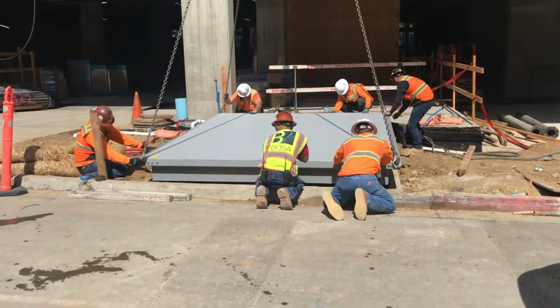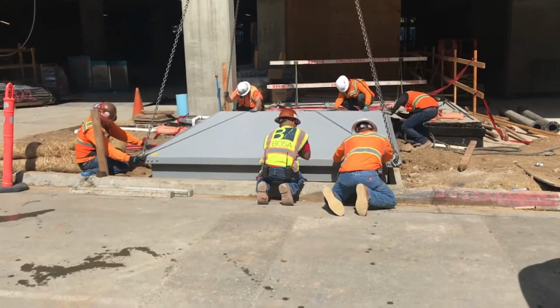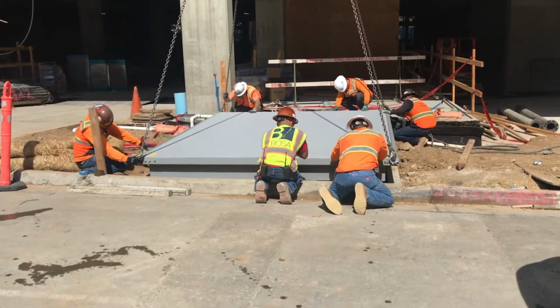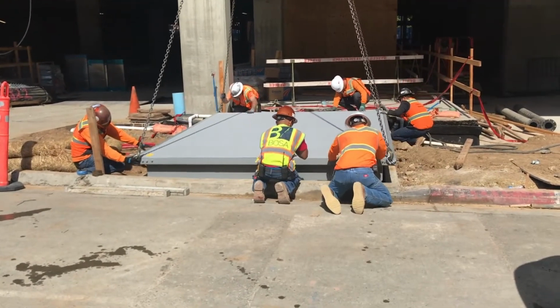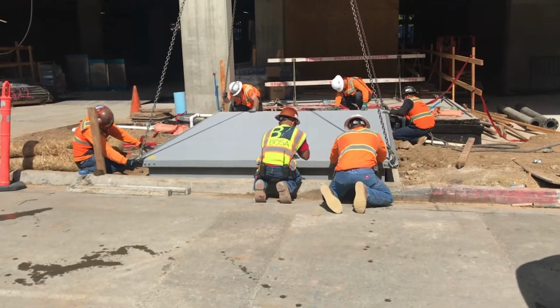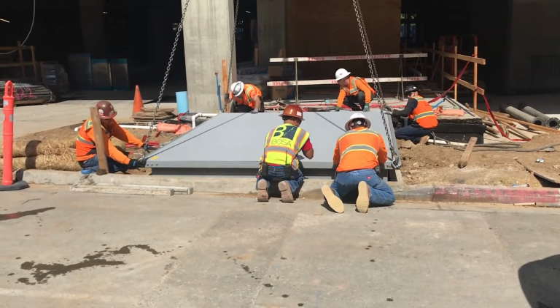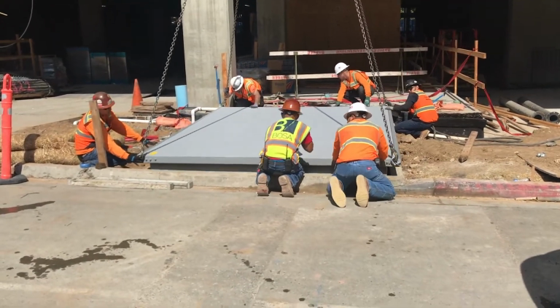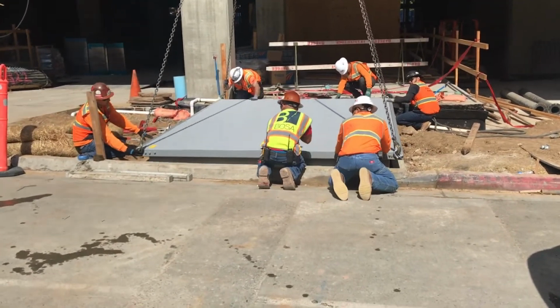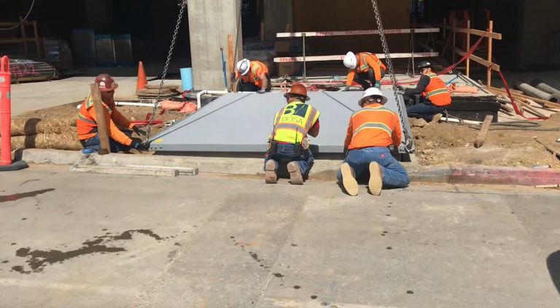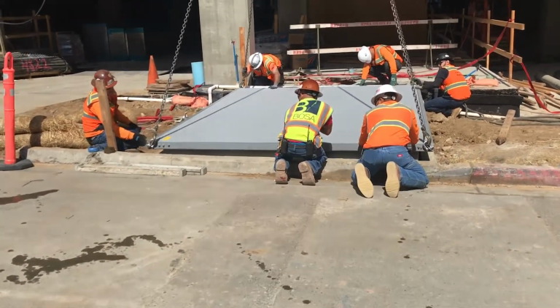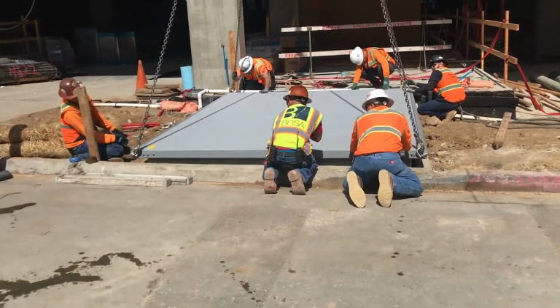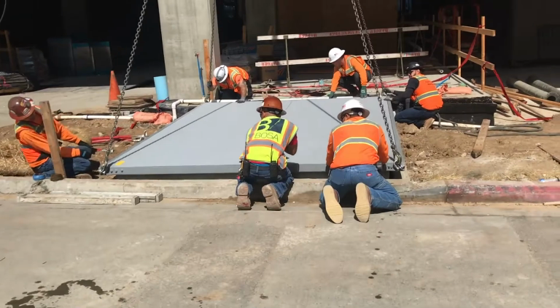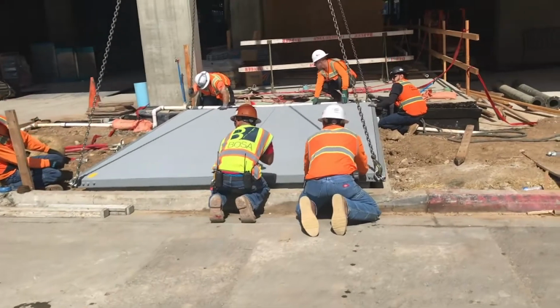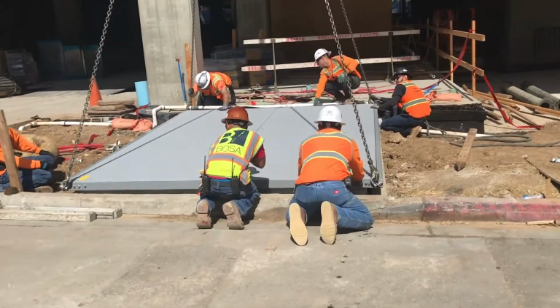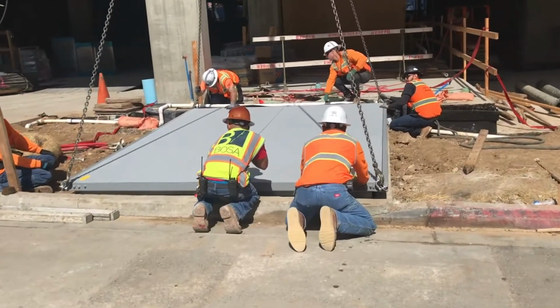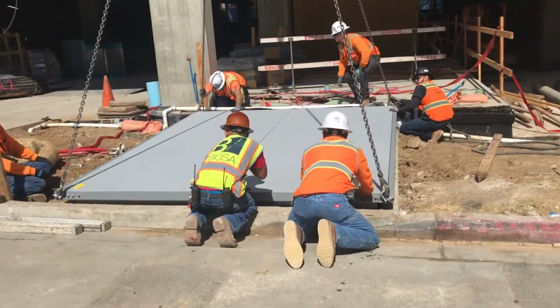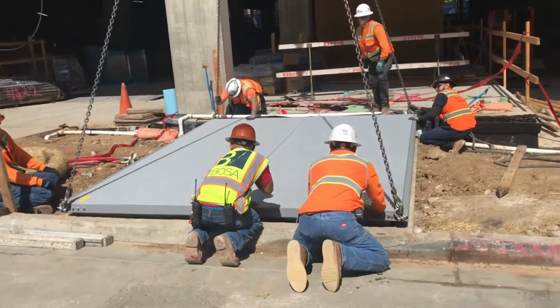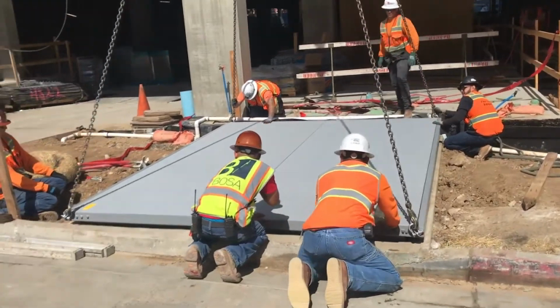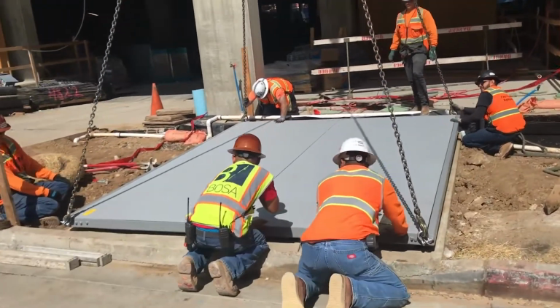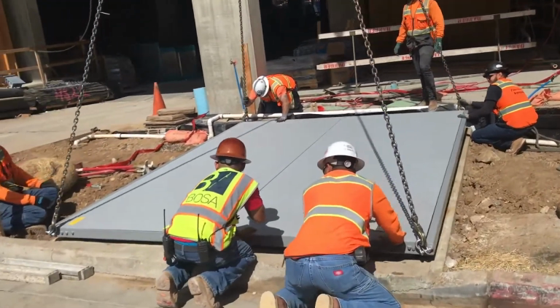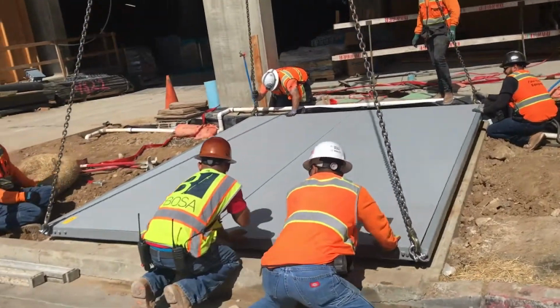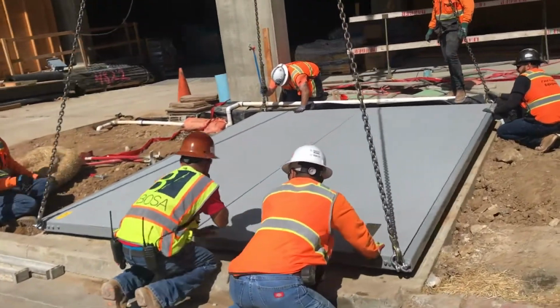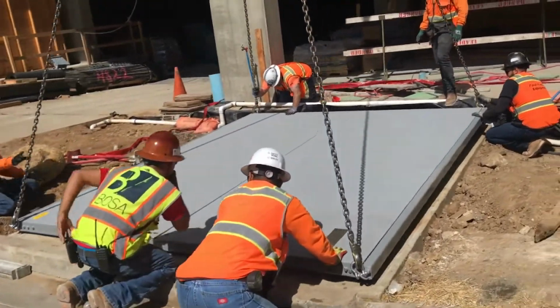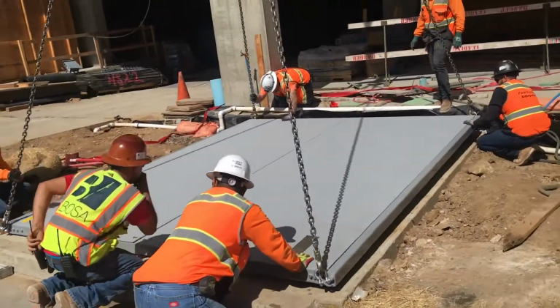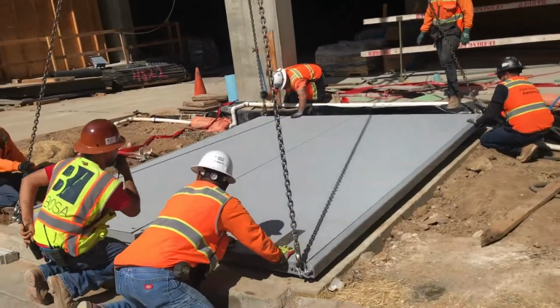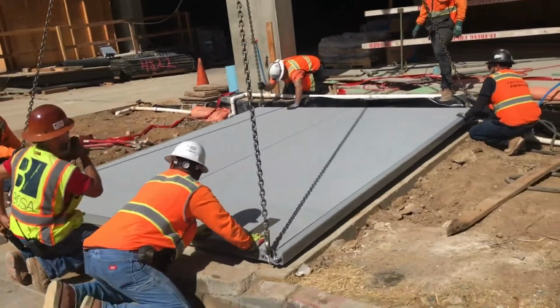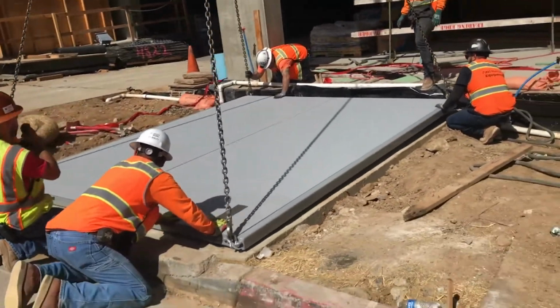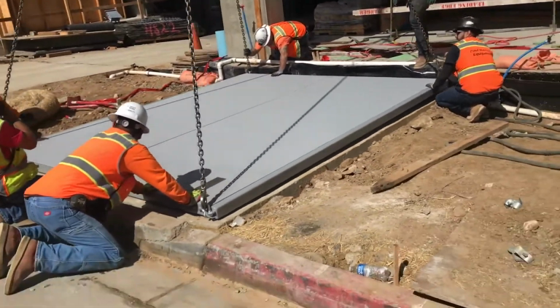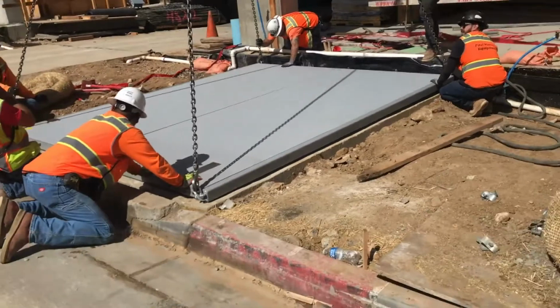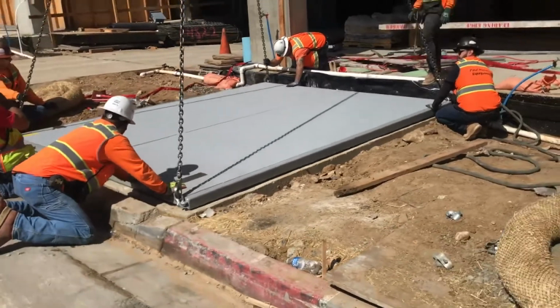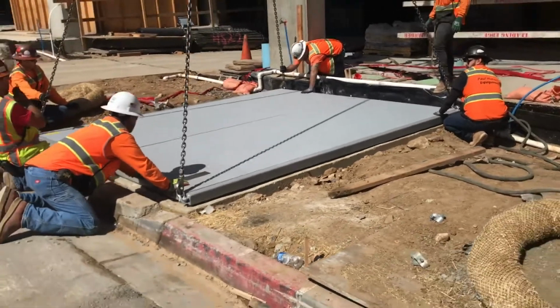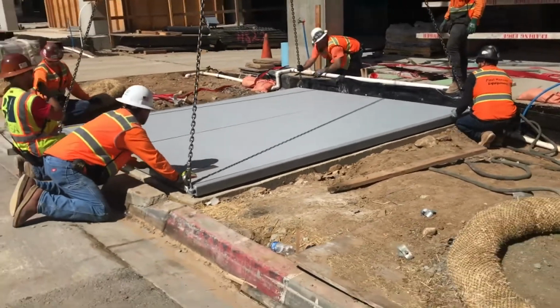The building face when complete will be the black surface you are seeing in the far right, to give you a reference of being a pedestrian walking on the sidewalk.